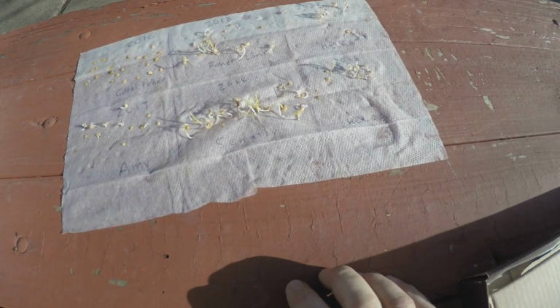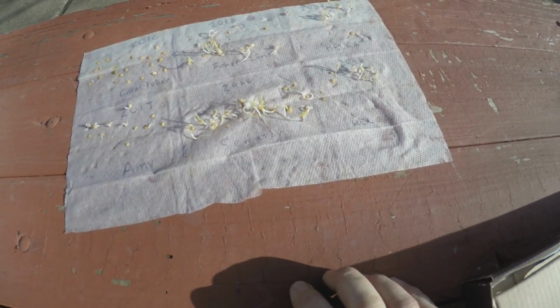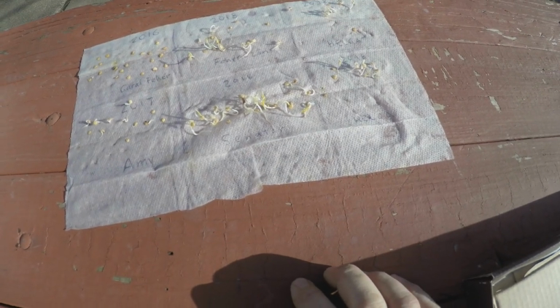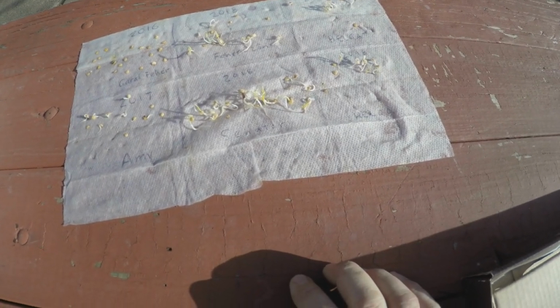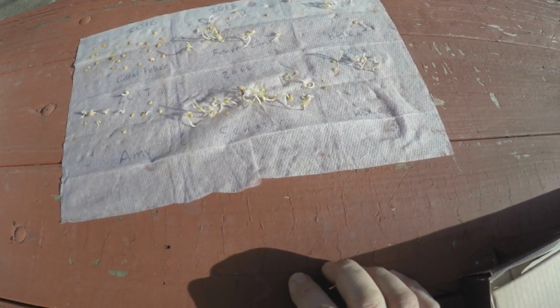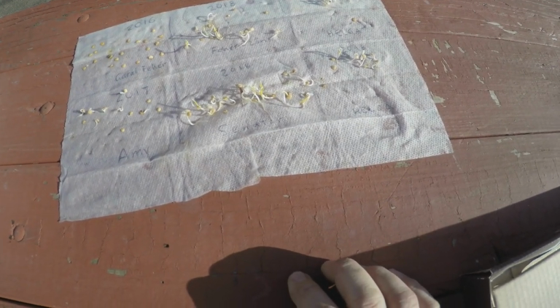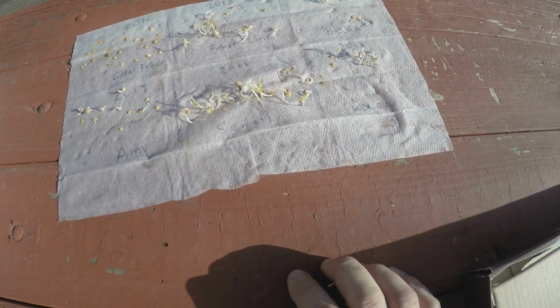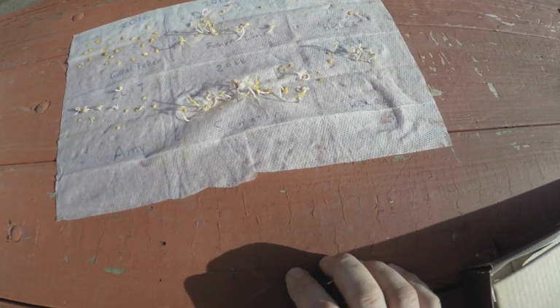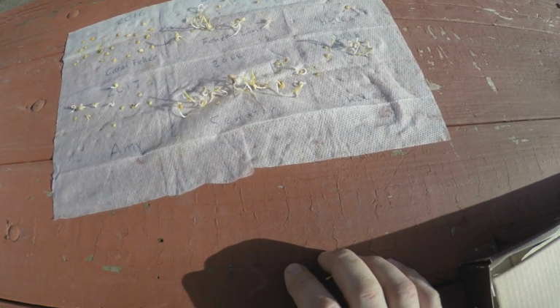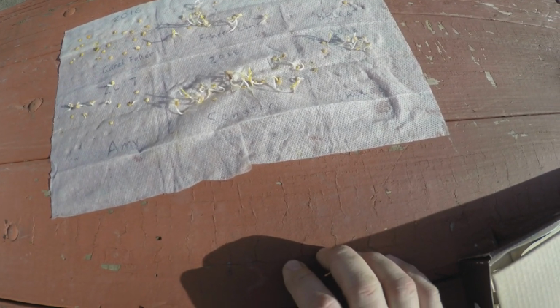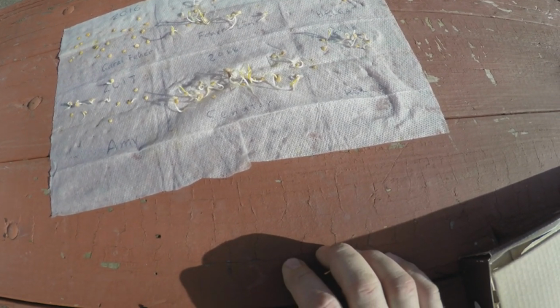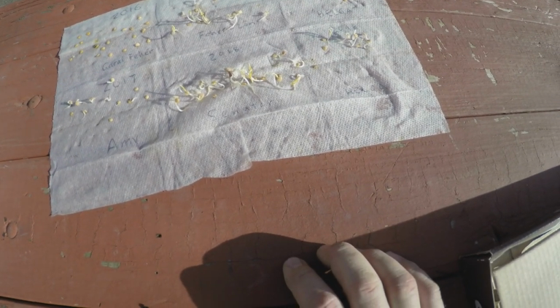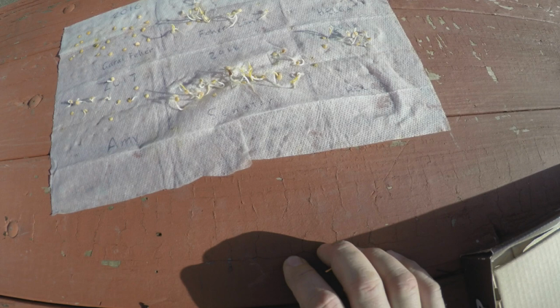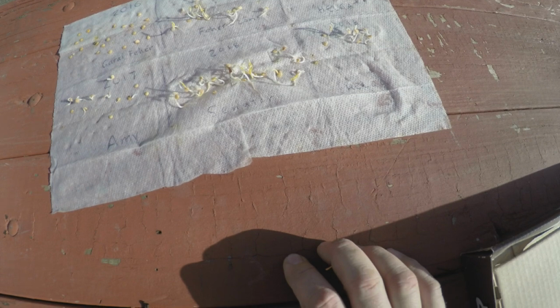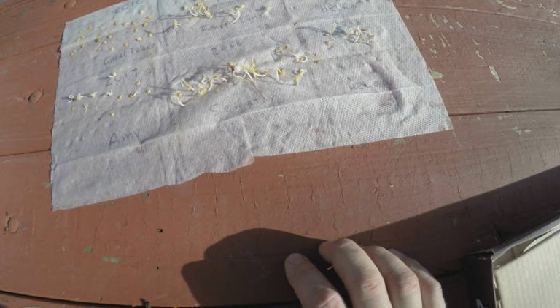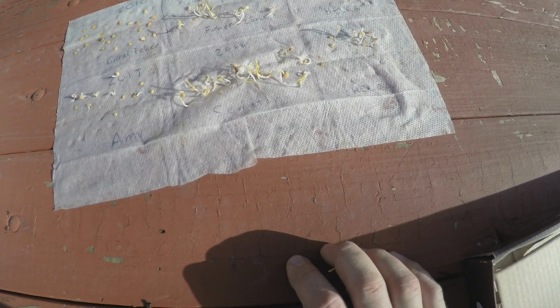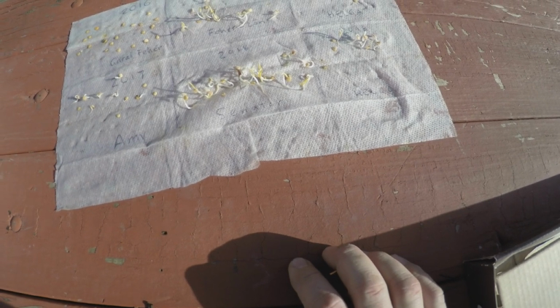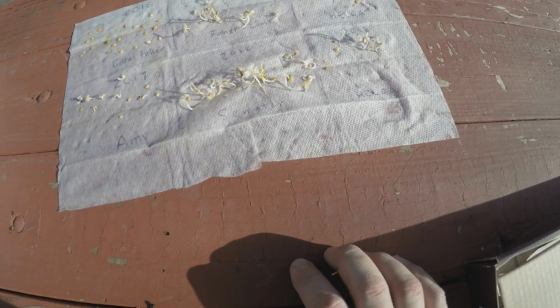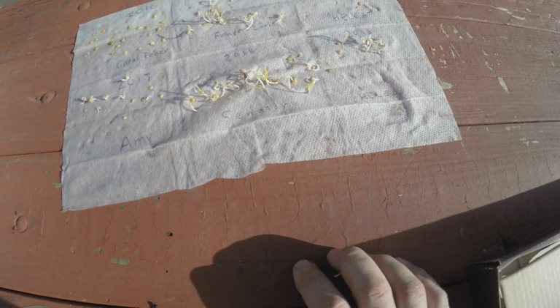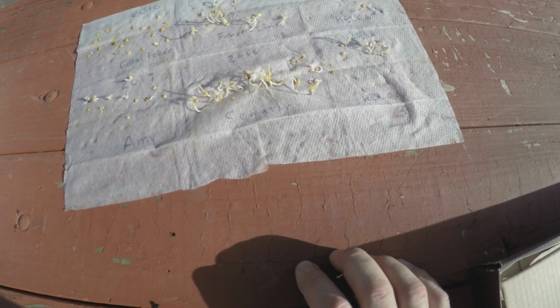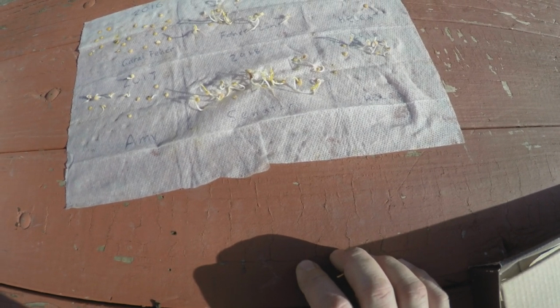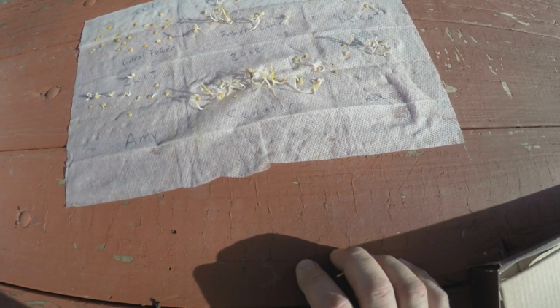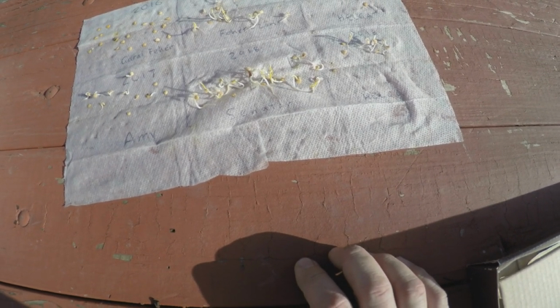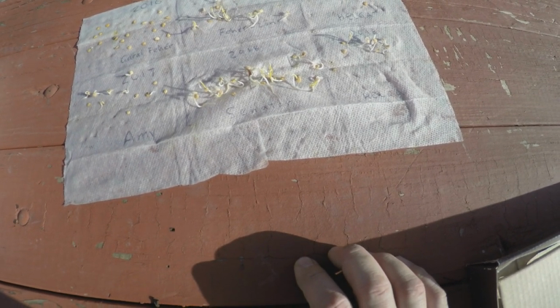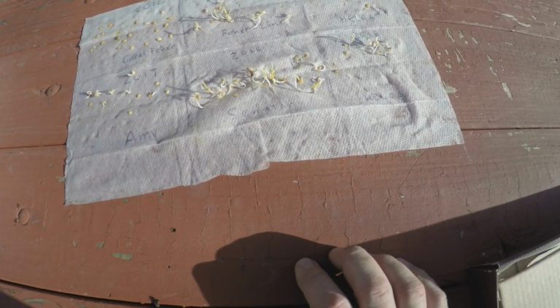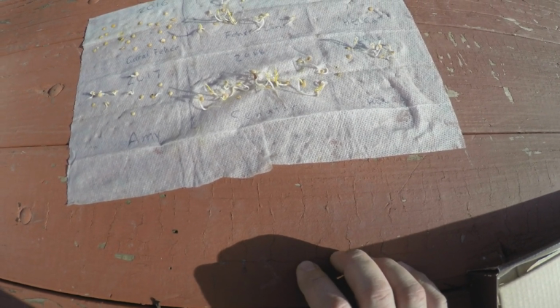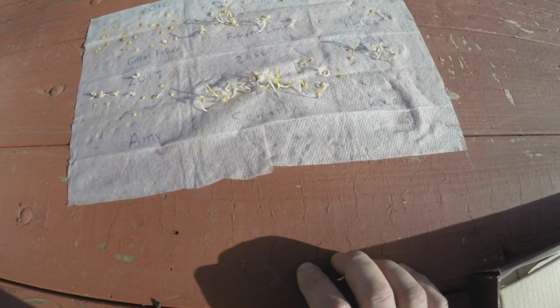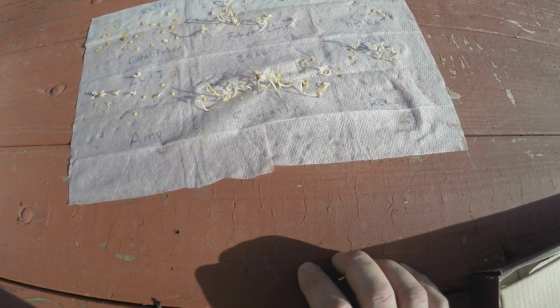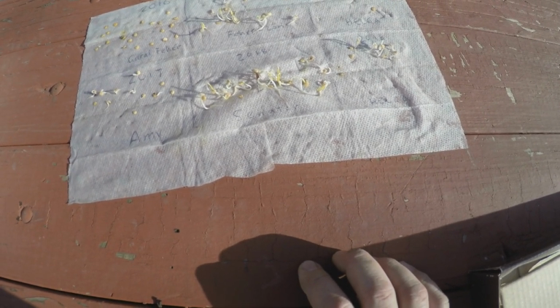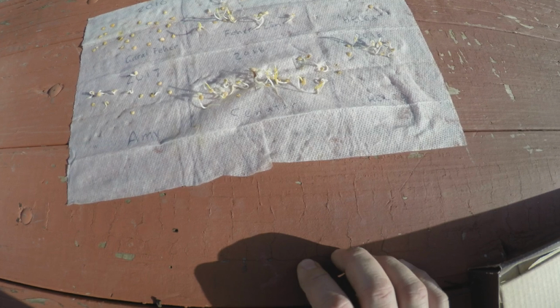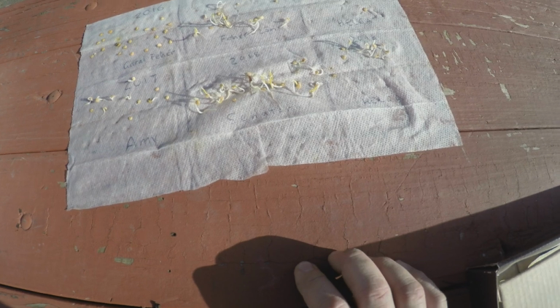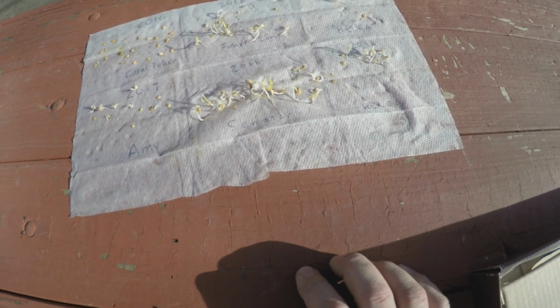So I've got 30 spots. Hopefully I've got 30 sprouted seeds here. We'll get these into some potting soil and get them started.